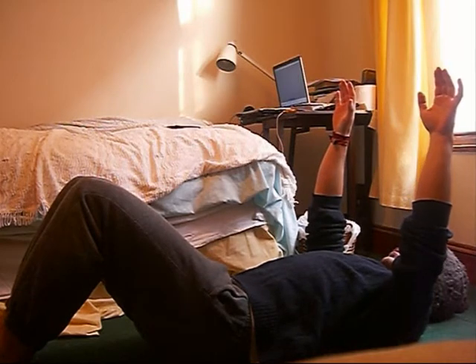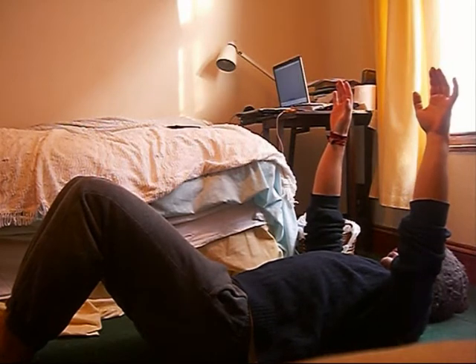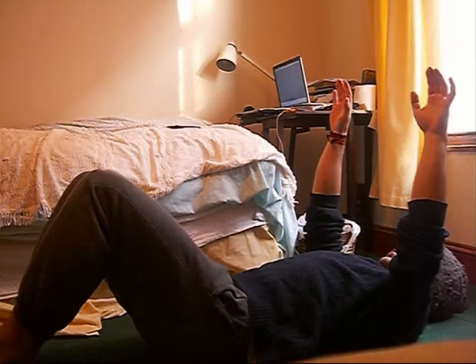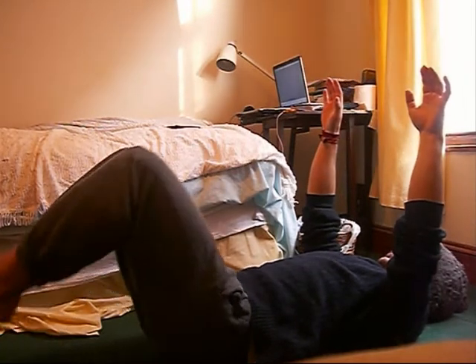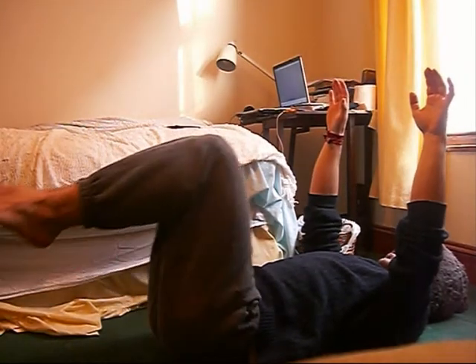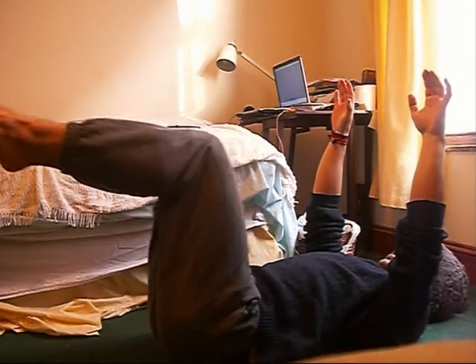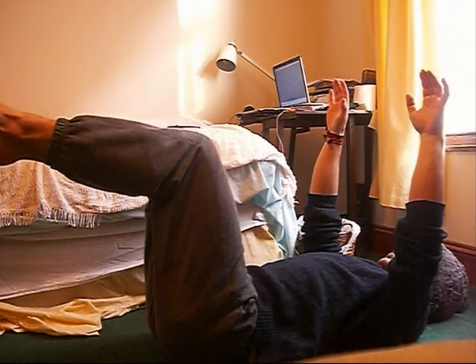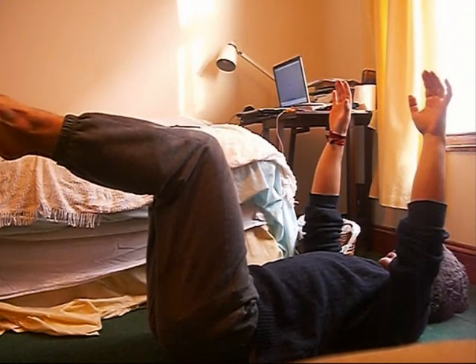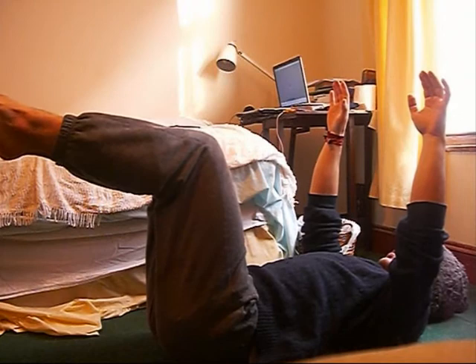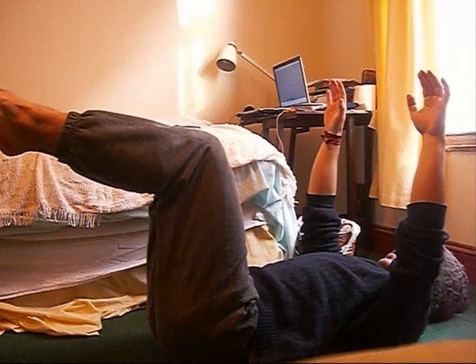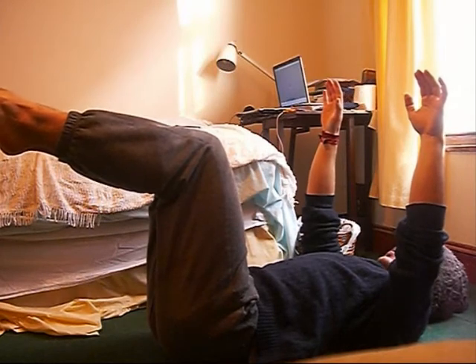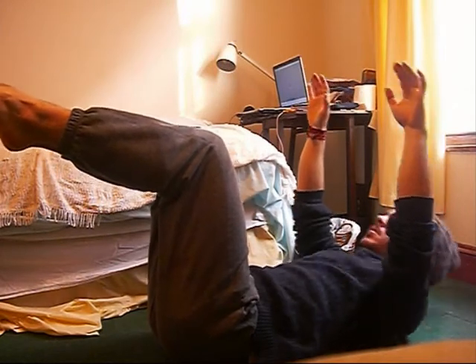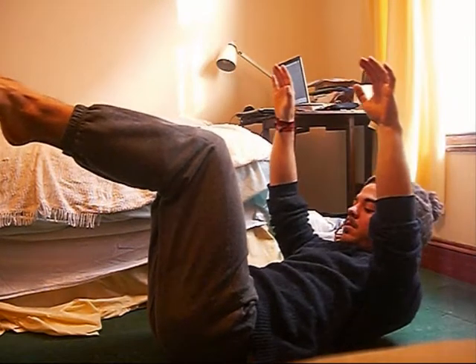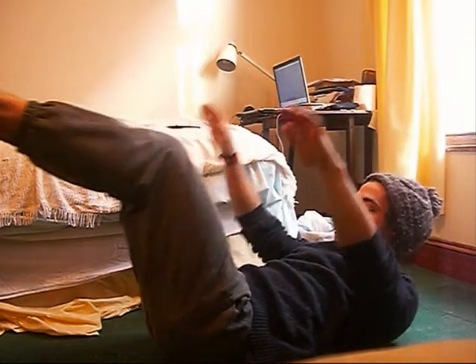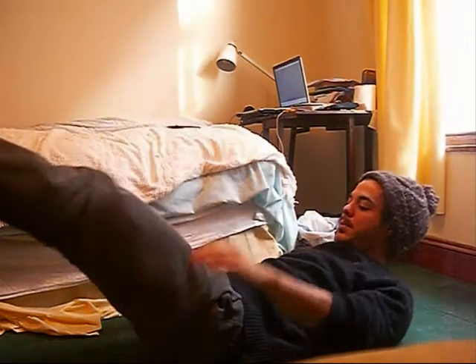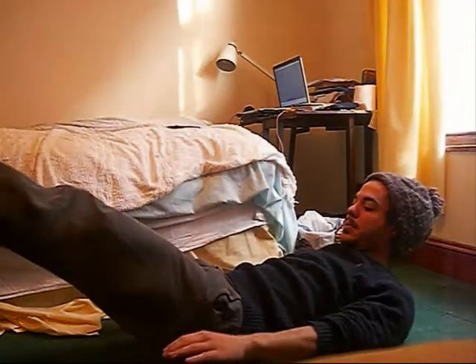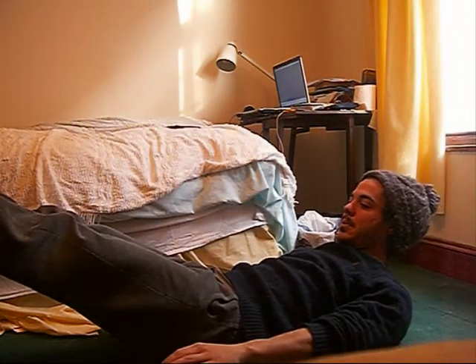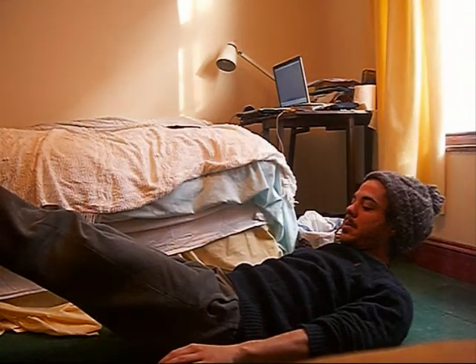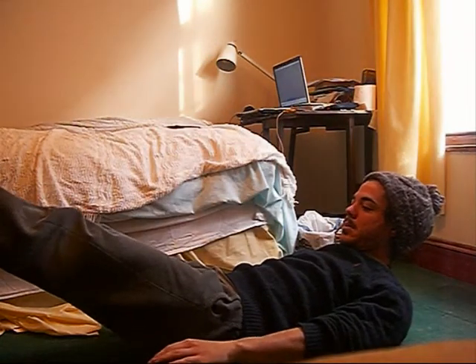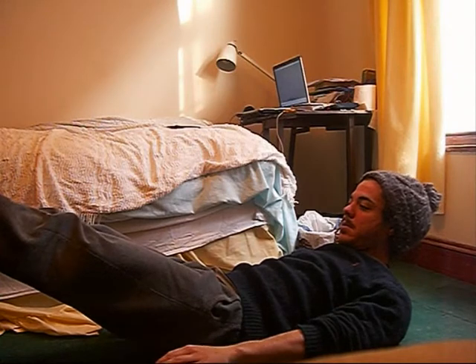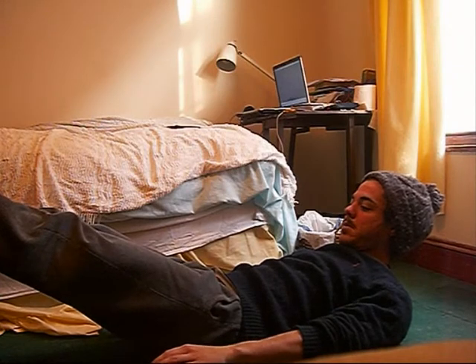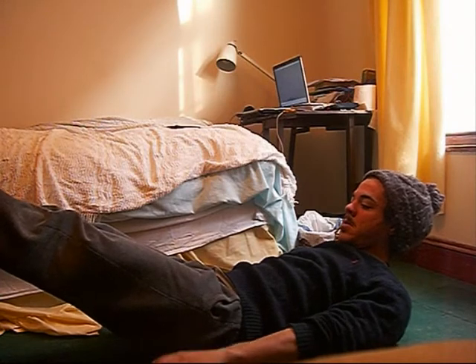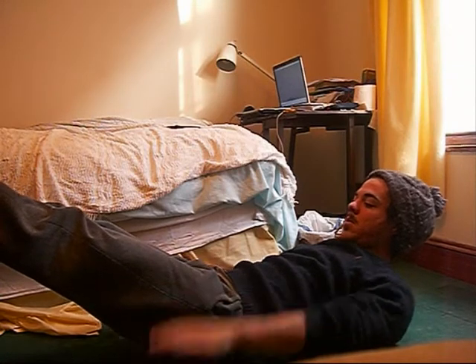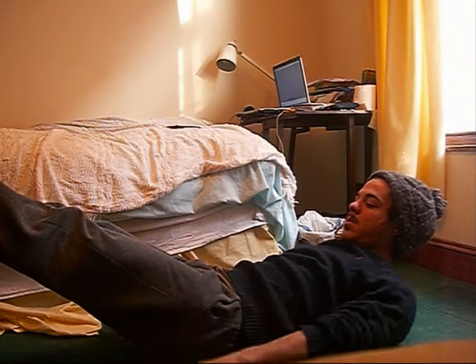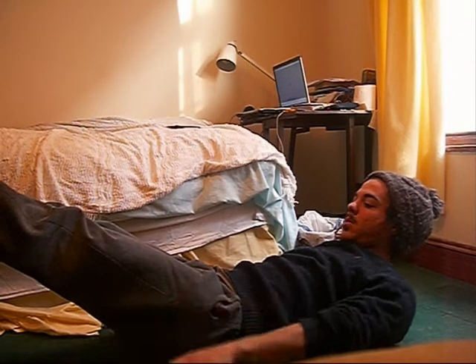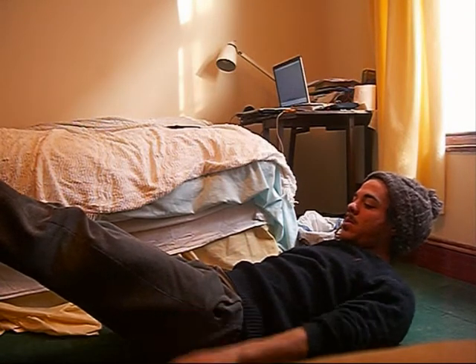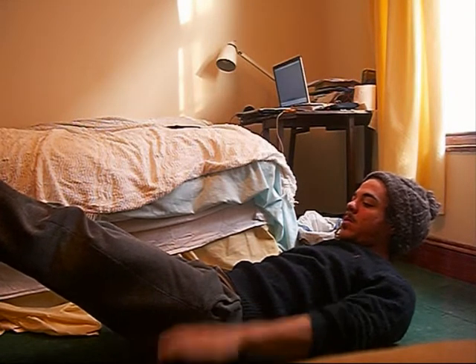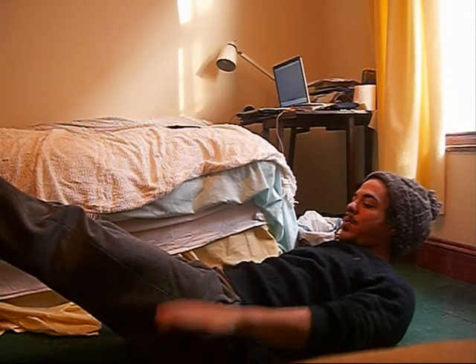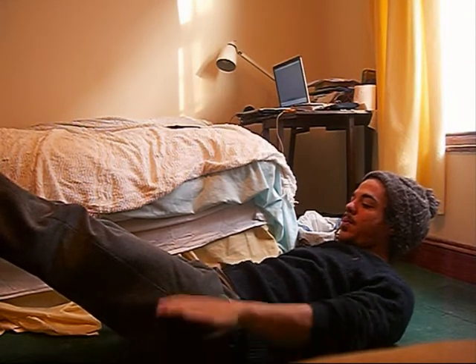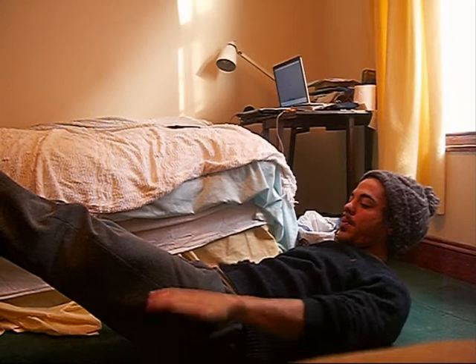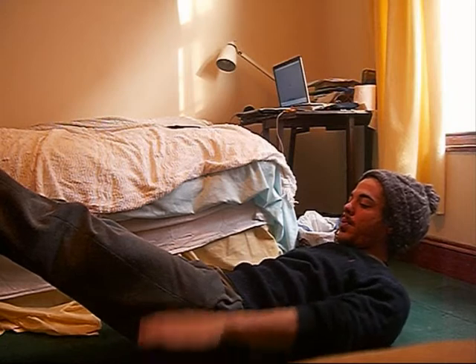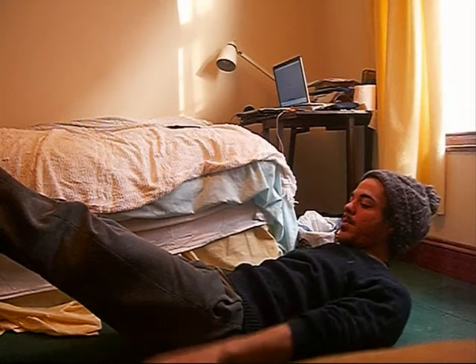Now starting the exercise, legs at 90 degrees into tabletop position, and I curl up through the head, chin to chest, and begin pumping the arms. Now starting at the top of my body, you can see that as I pump the arms there's a lot of shaking going on — that's partly because I'm not engaging my lats properly.